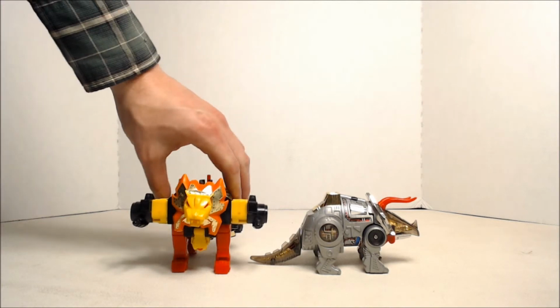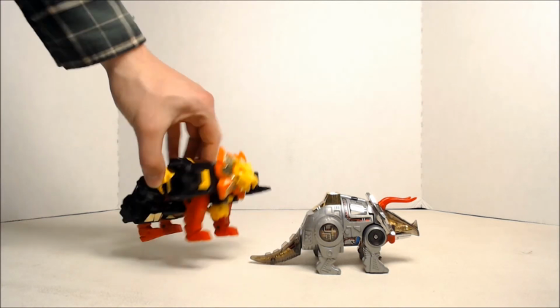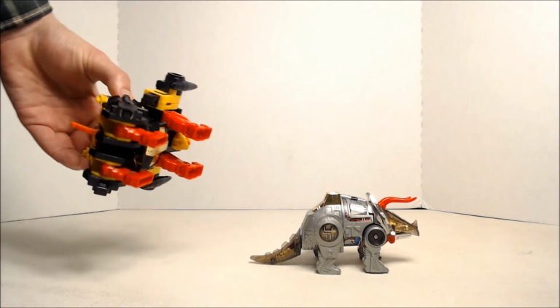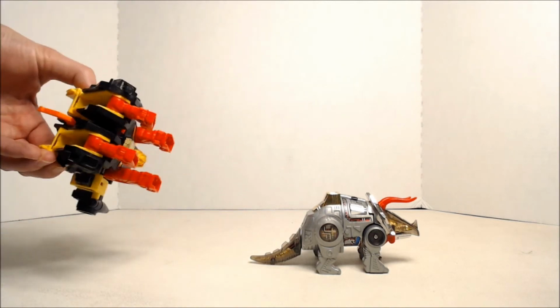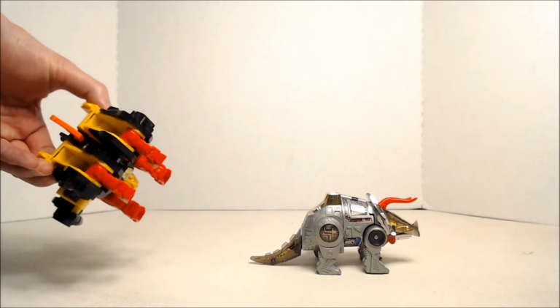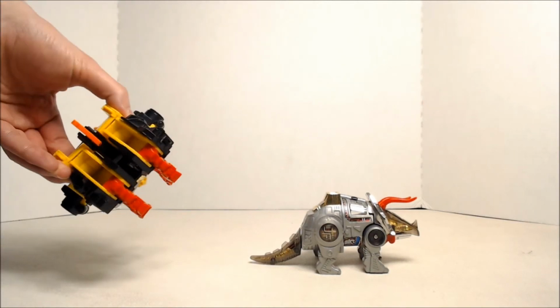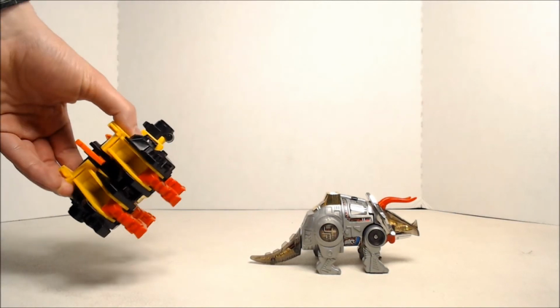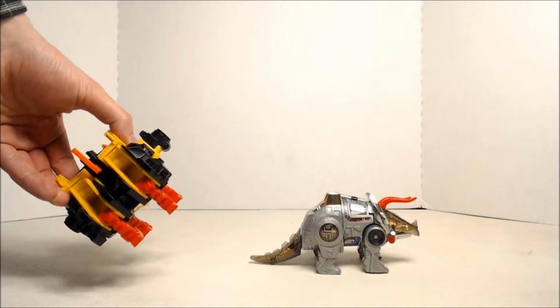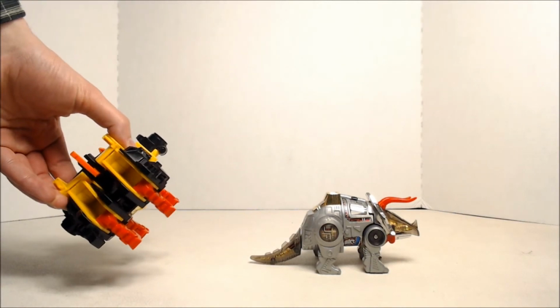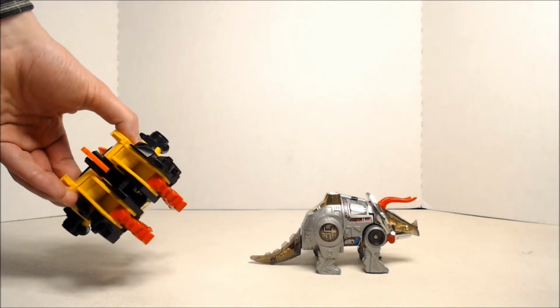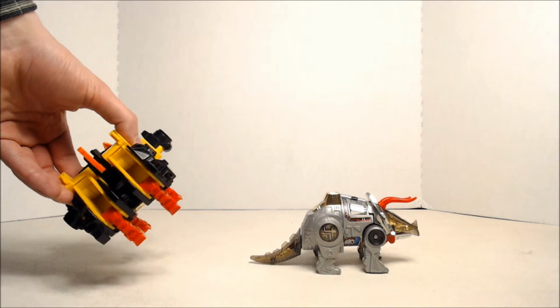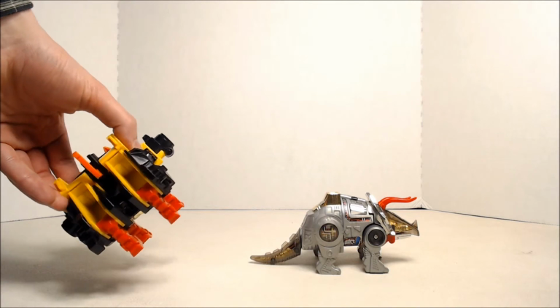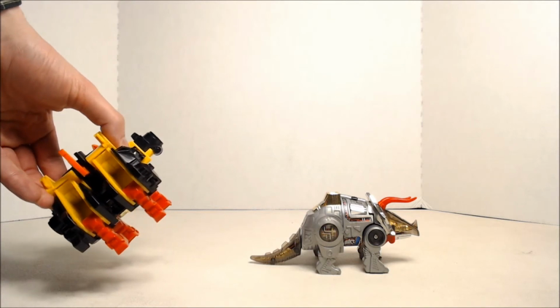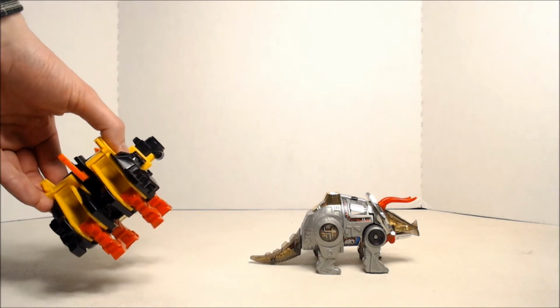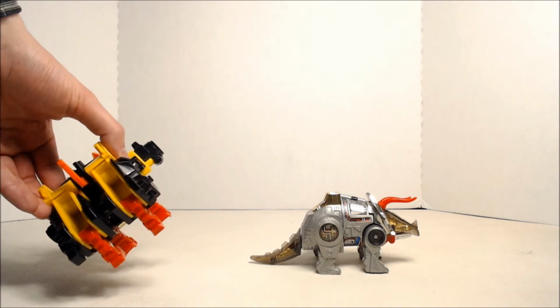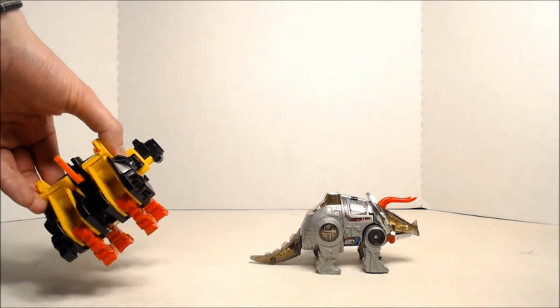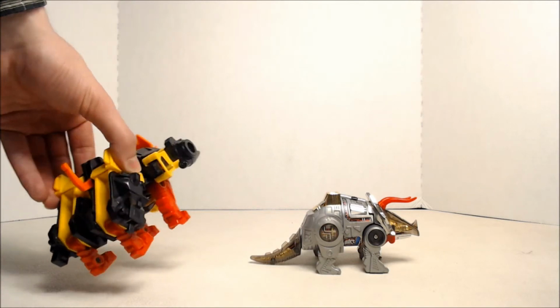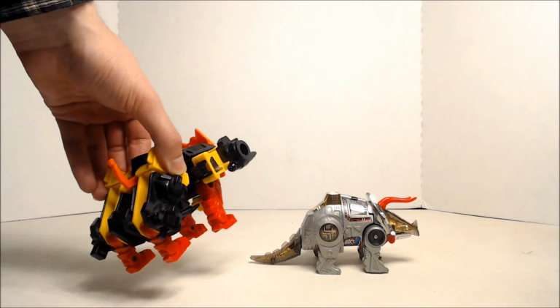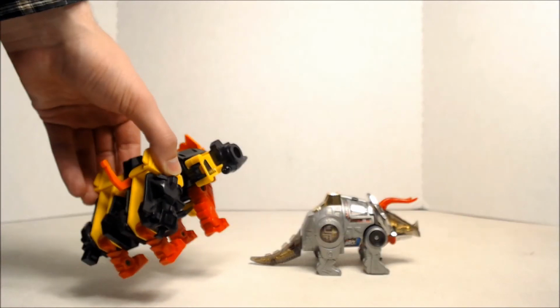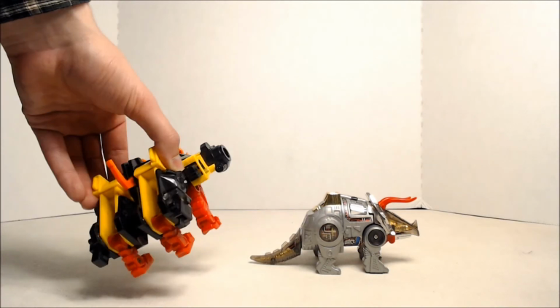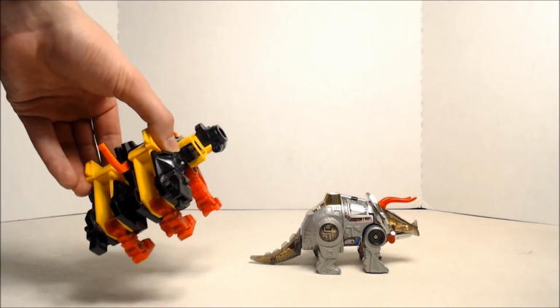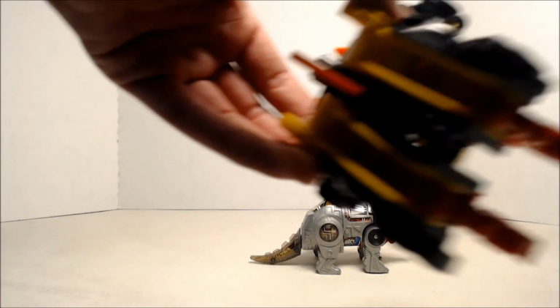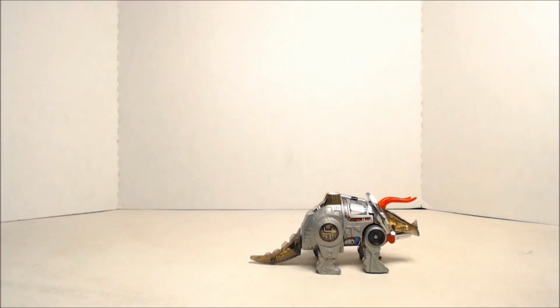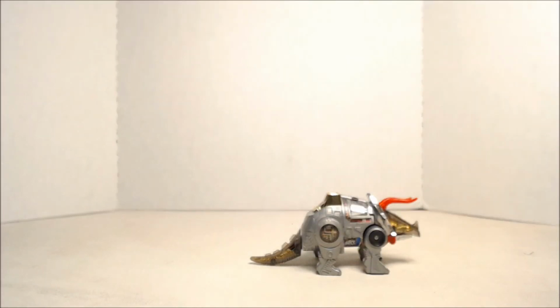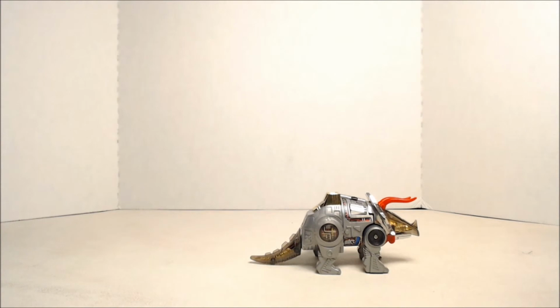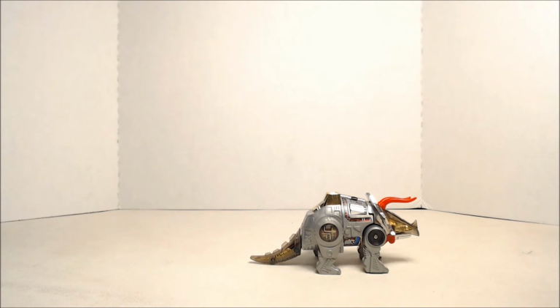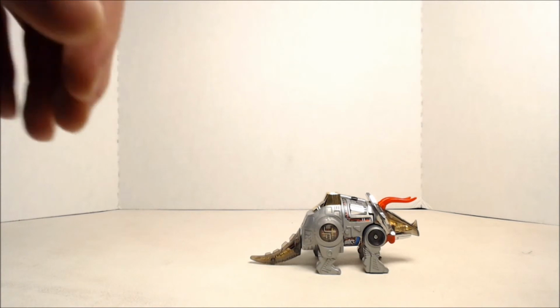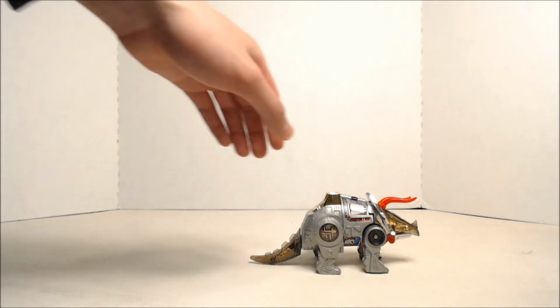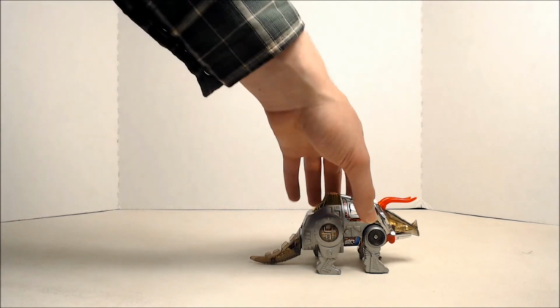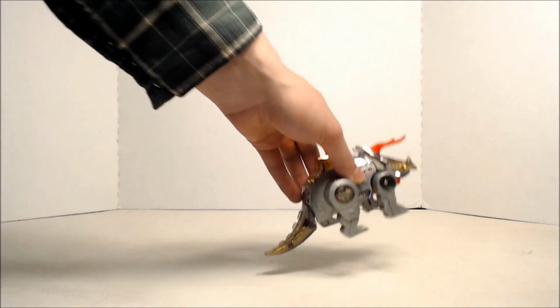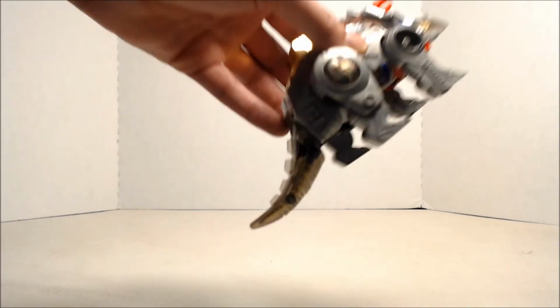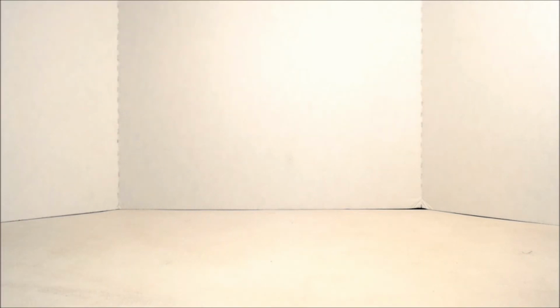And I believe he is broken there, so he cannot combine to form Predaking, which sucks as well. But oh well — not like I was going to do that anyways.